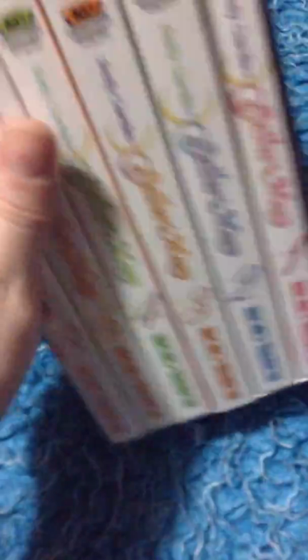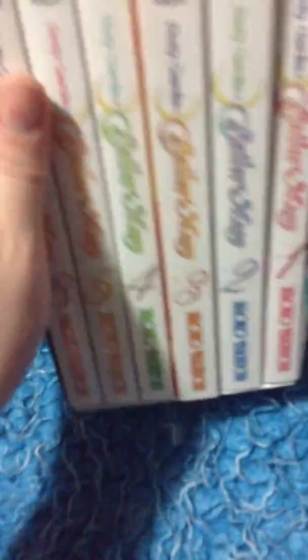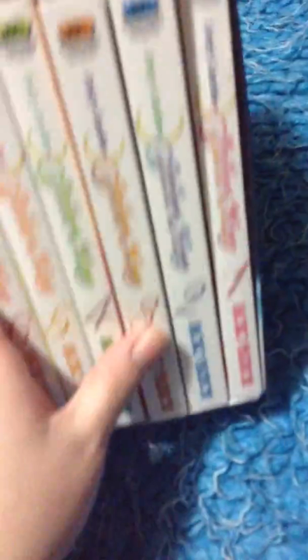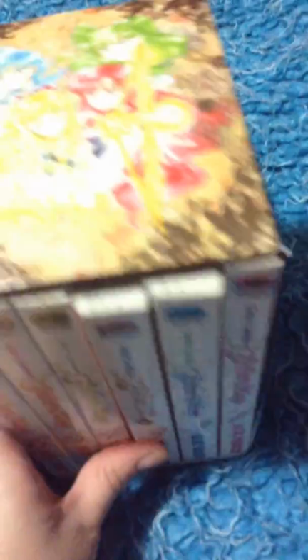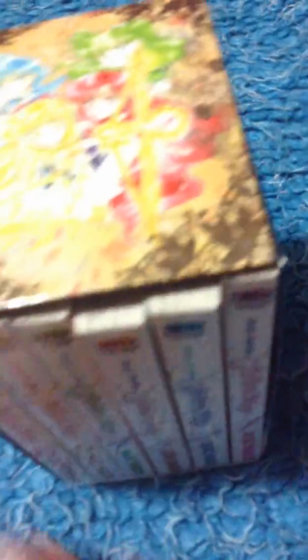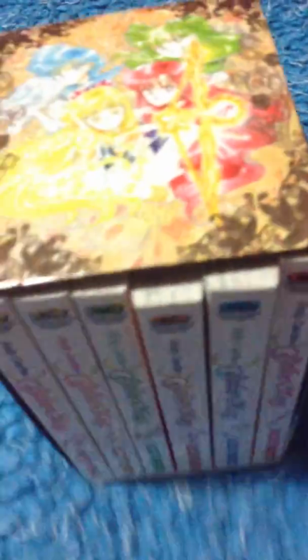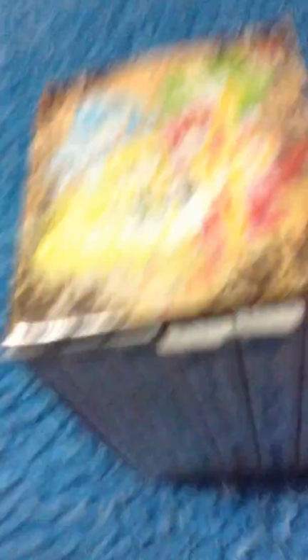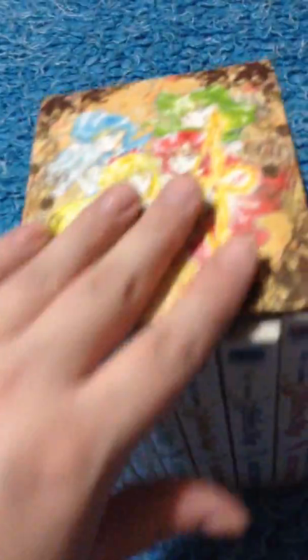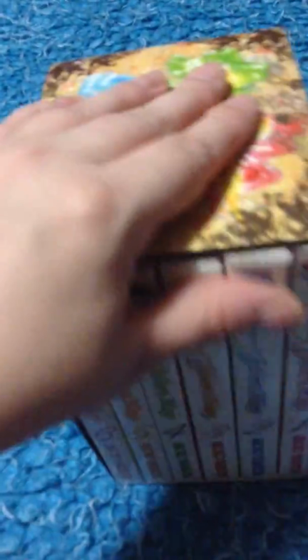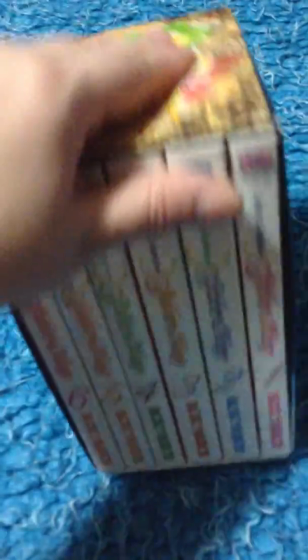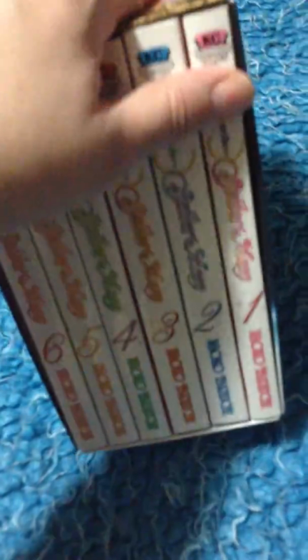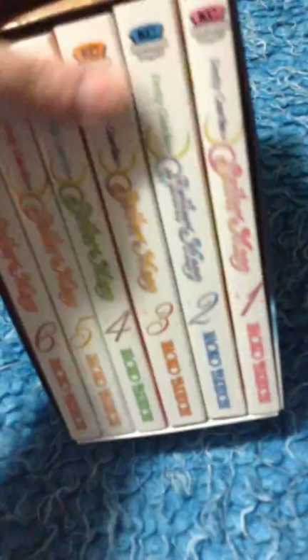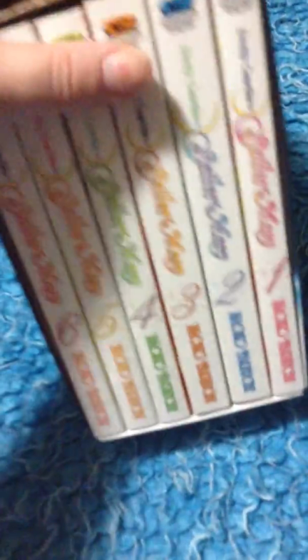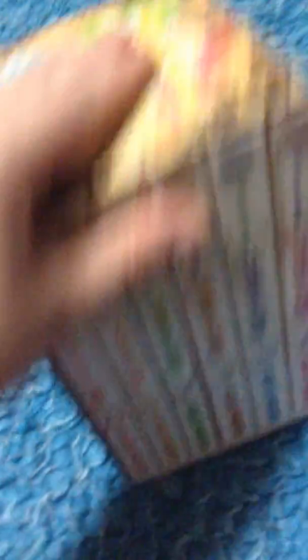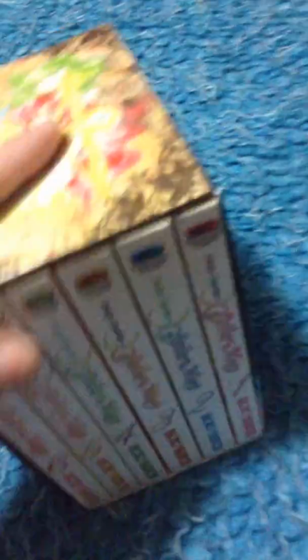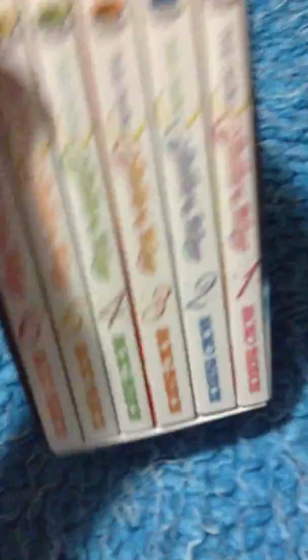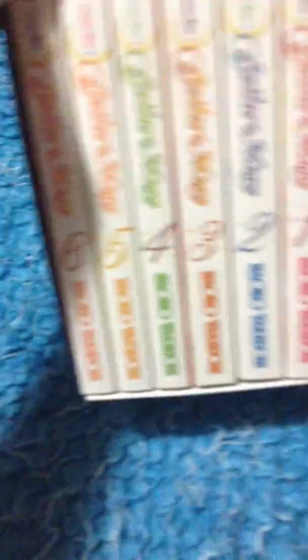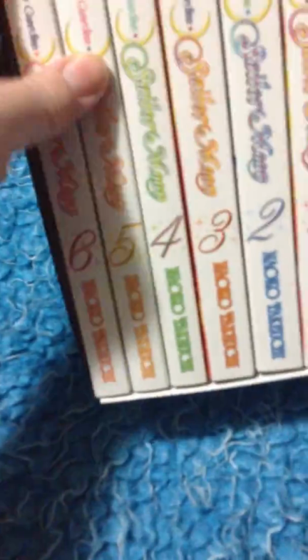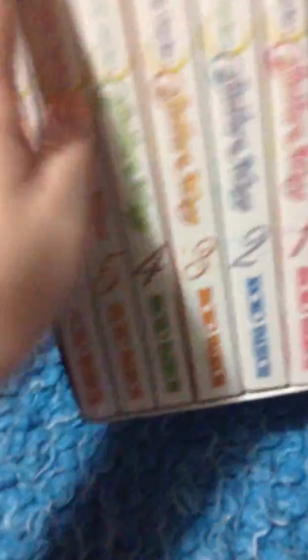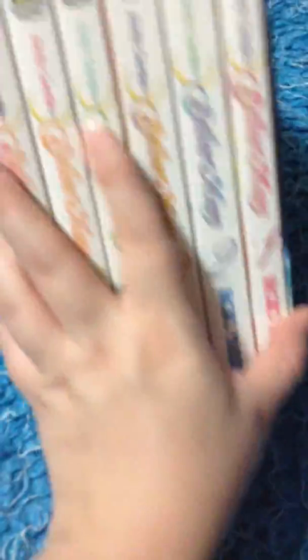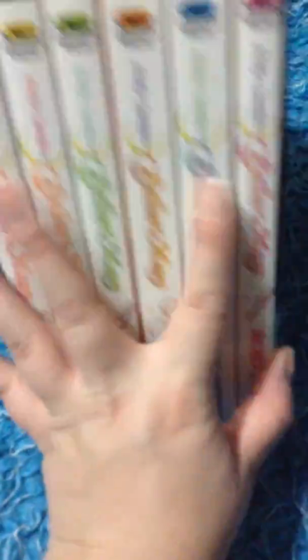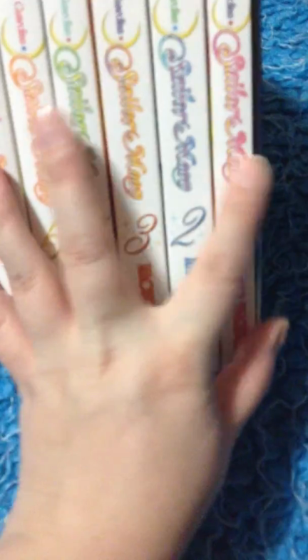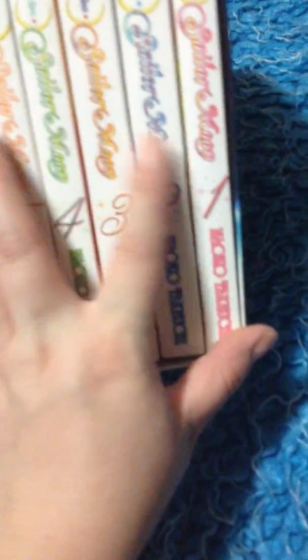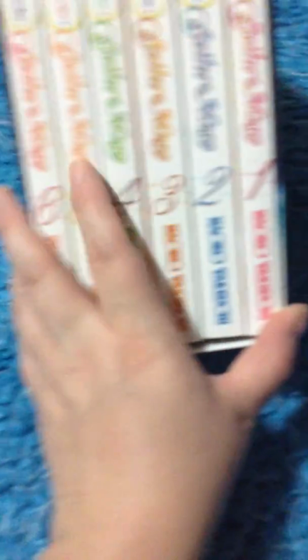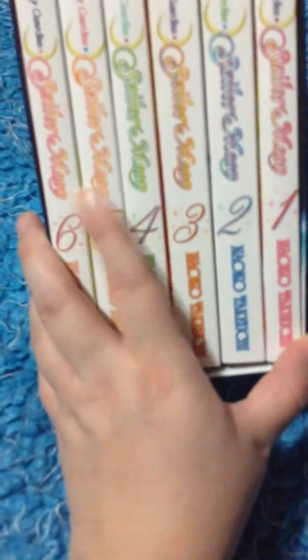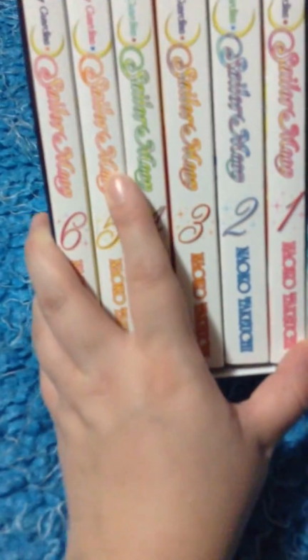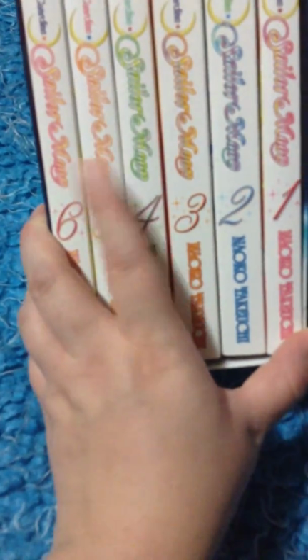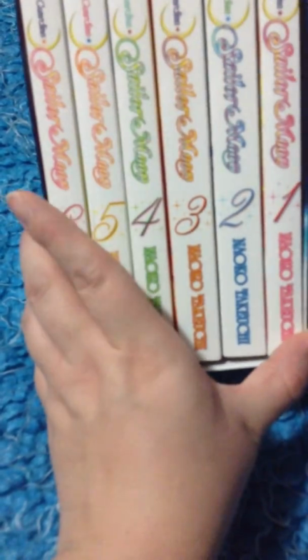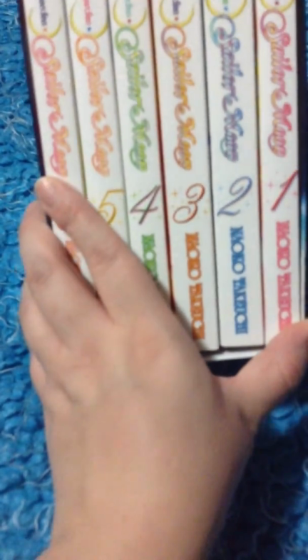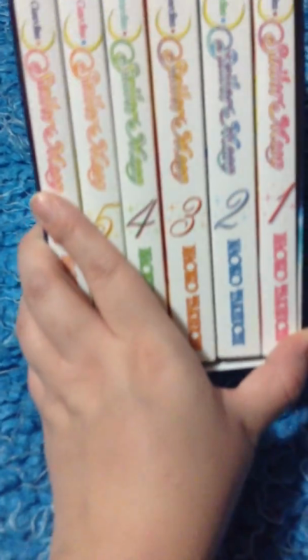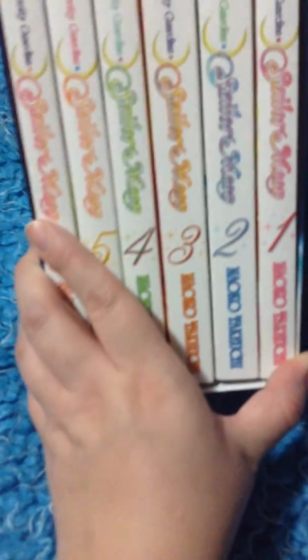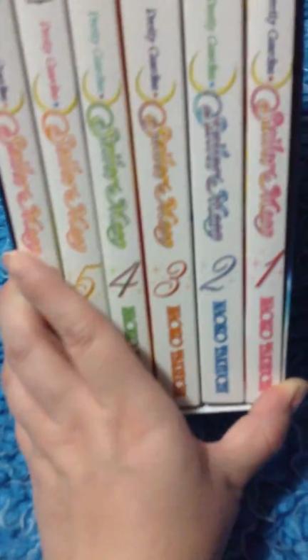Now, this is not an unboxing because as you can see it is already unwrapped — it's just going to be a review. I've already read books 1 through 5 and I'm currently working on book number 6.